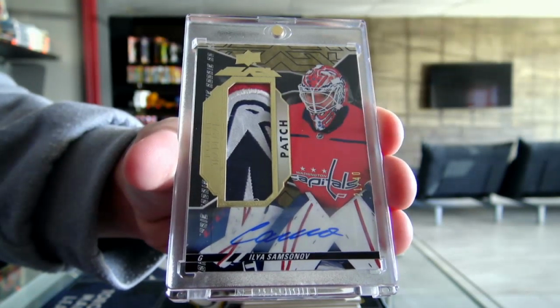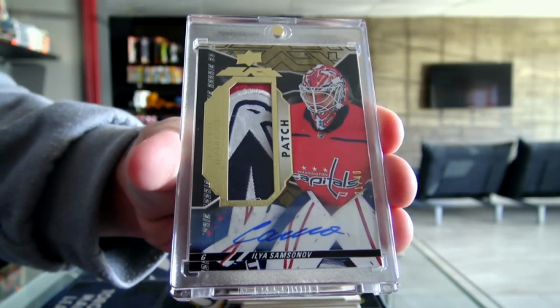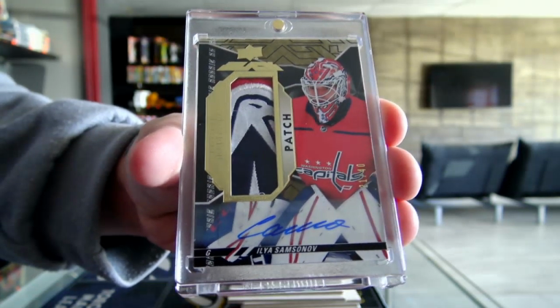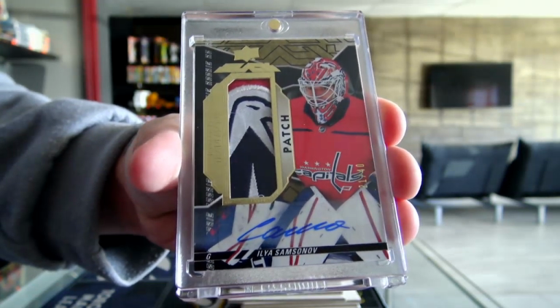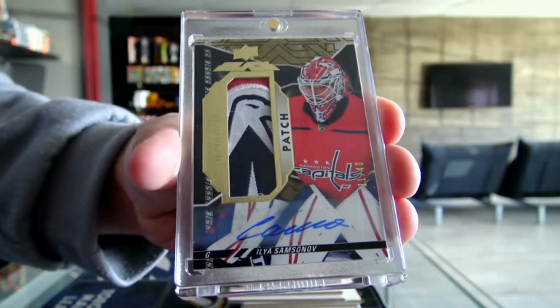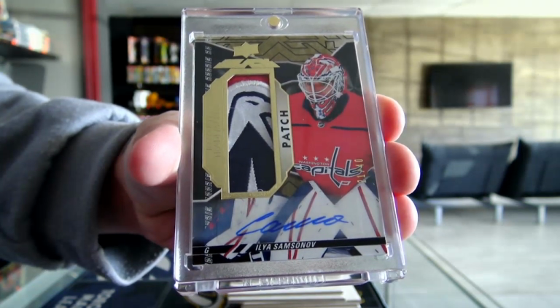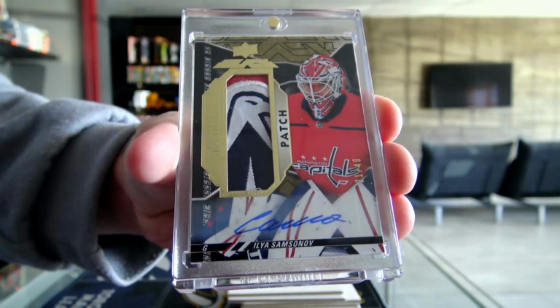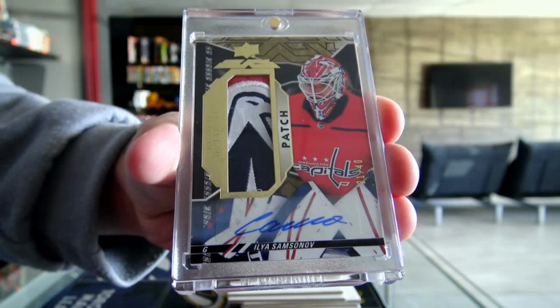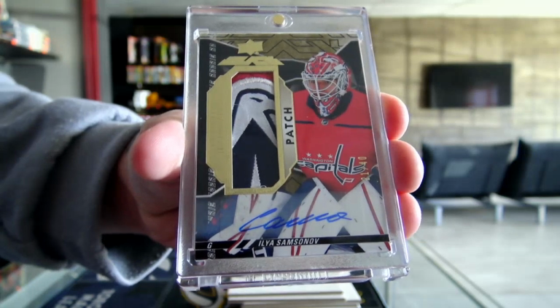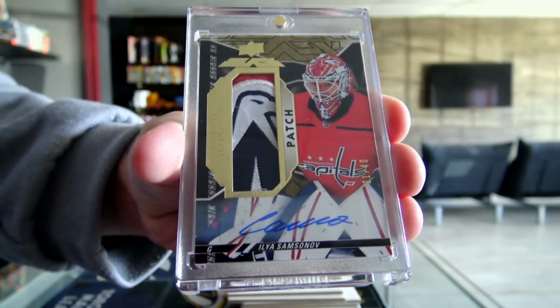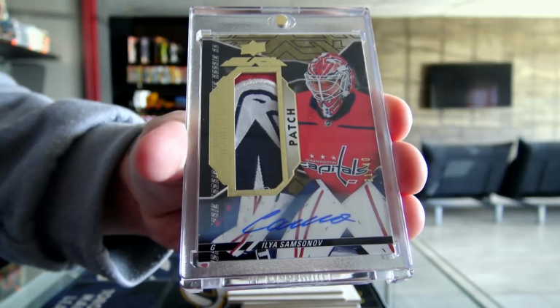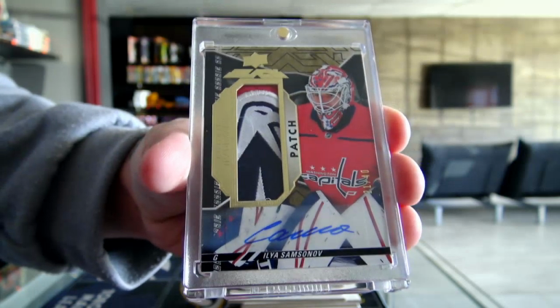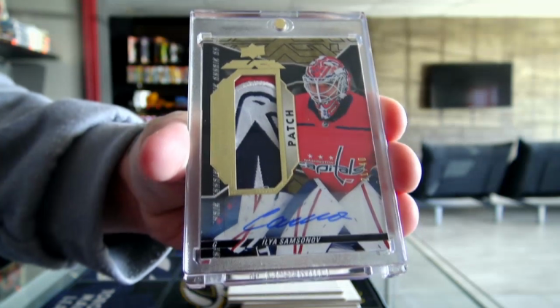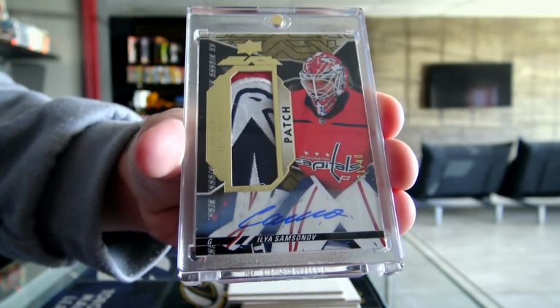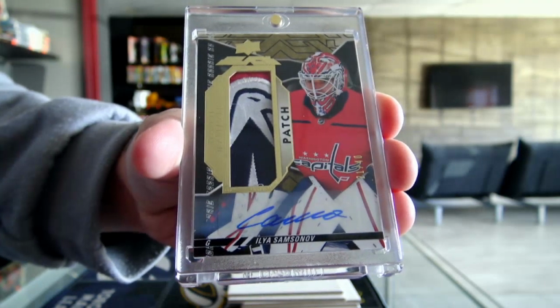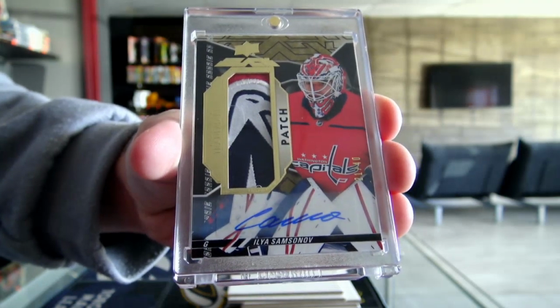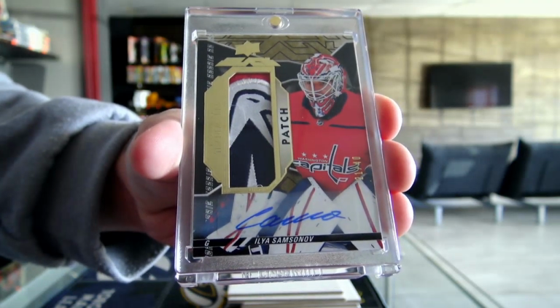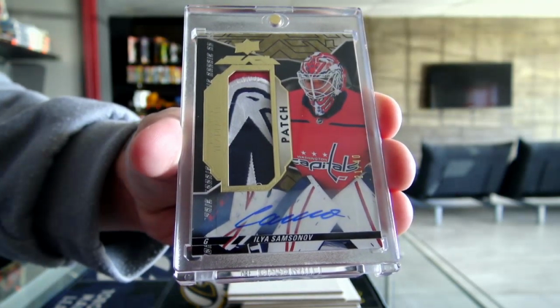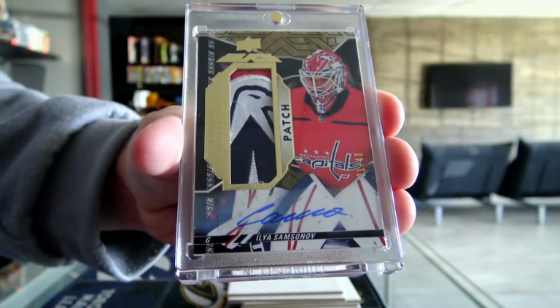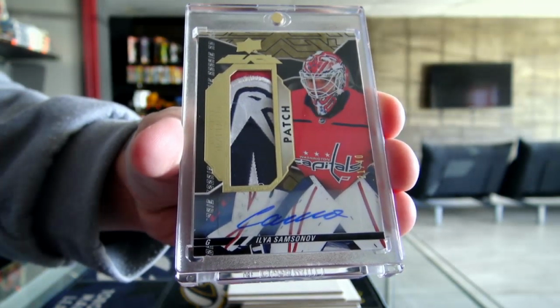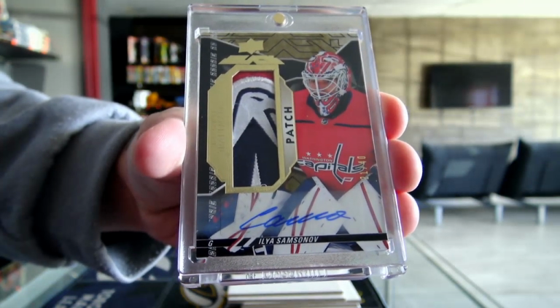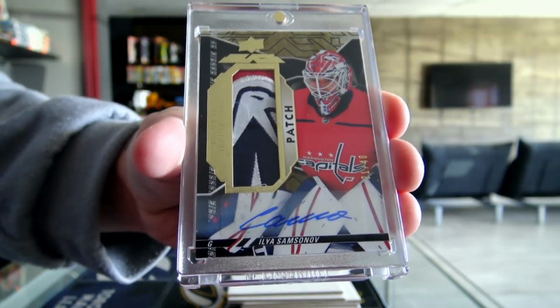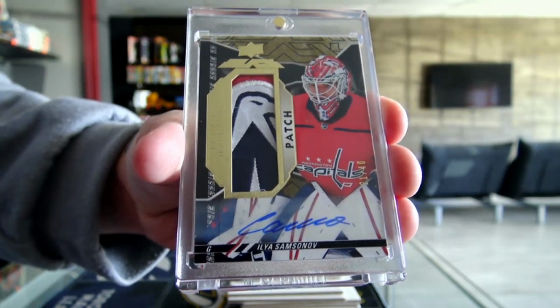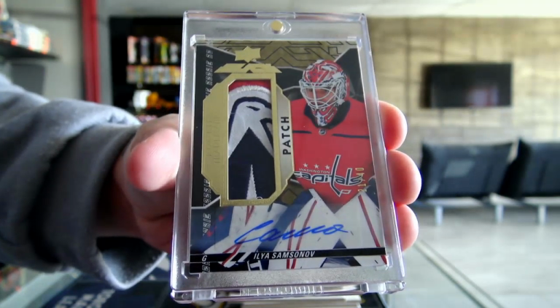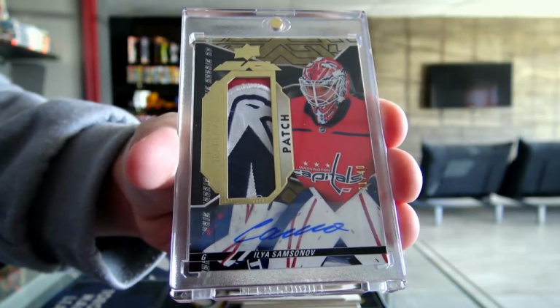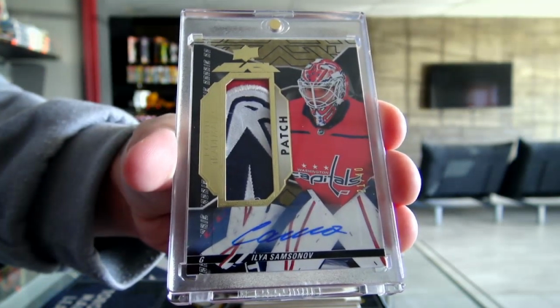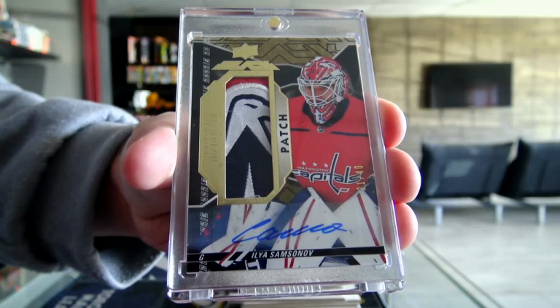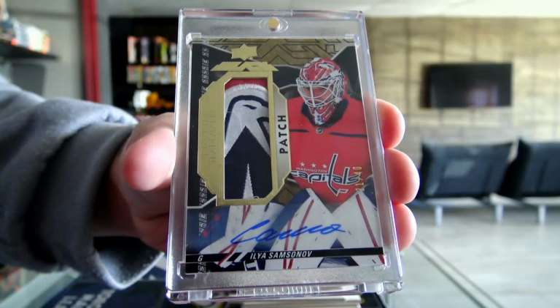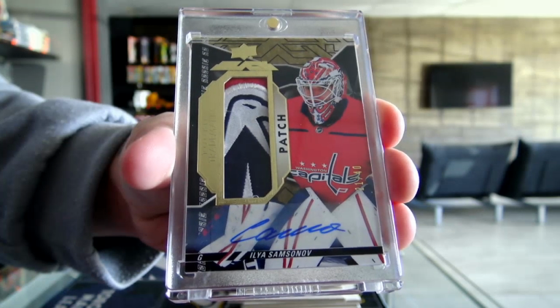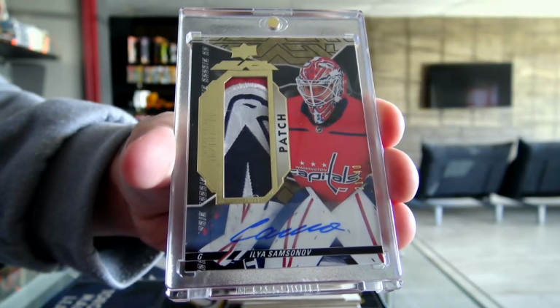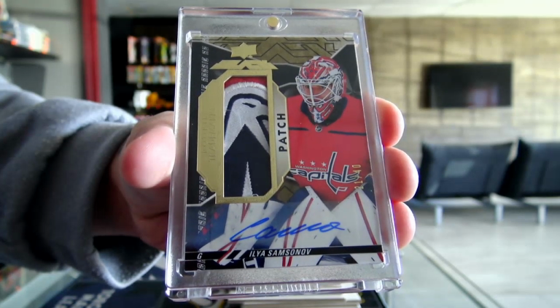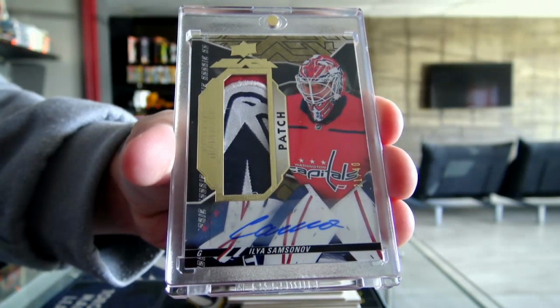Wow! What a card — for the Washington Capitals. Beautiful.